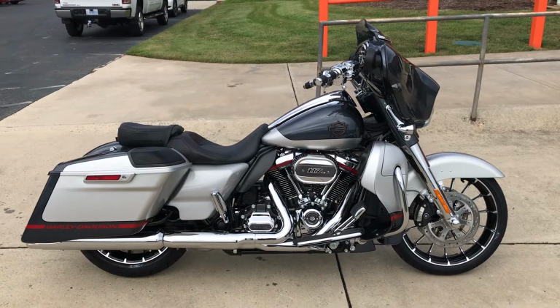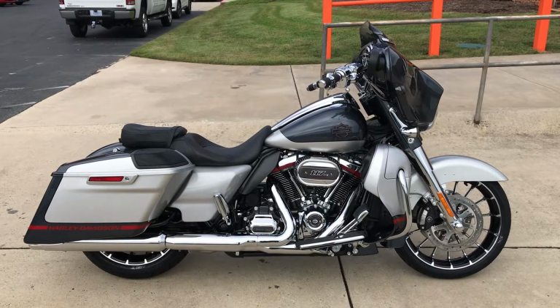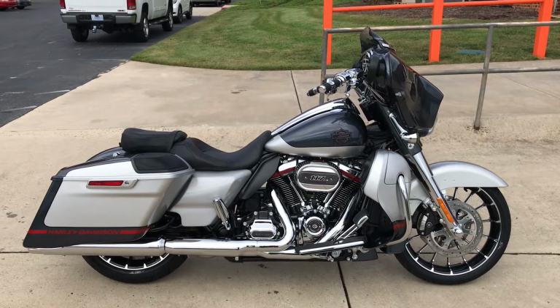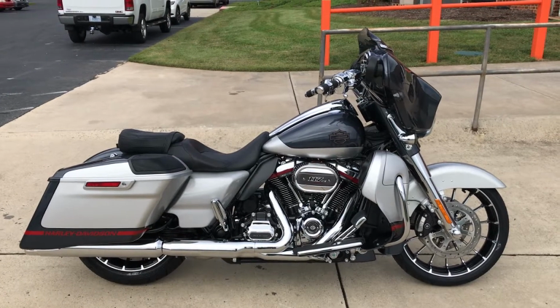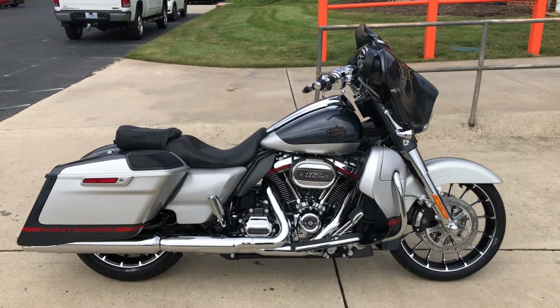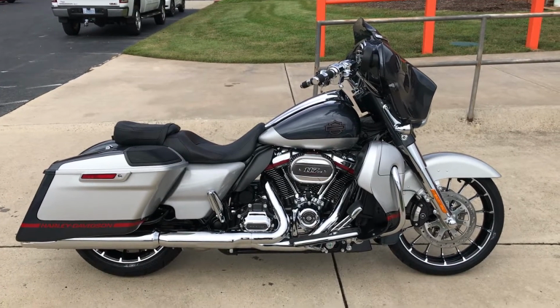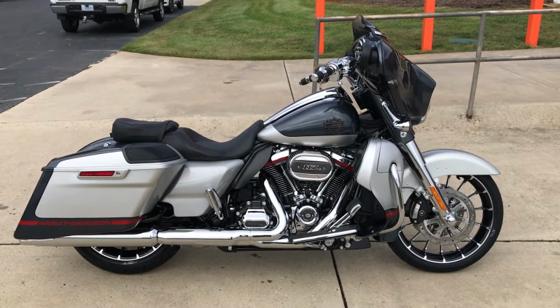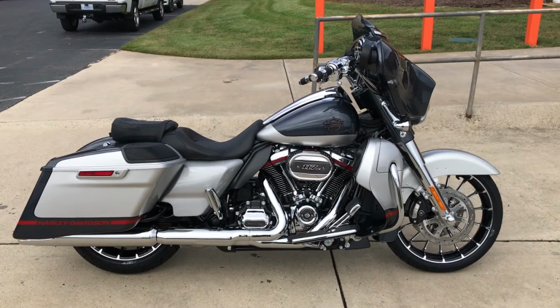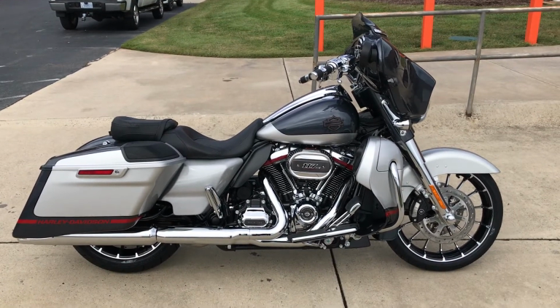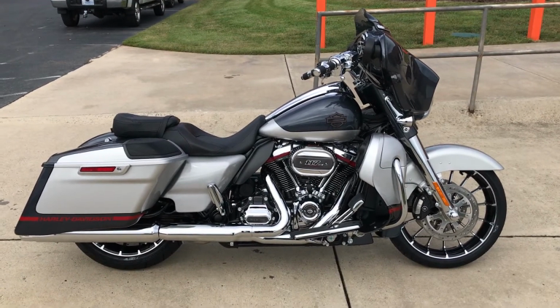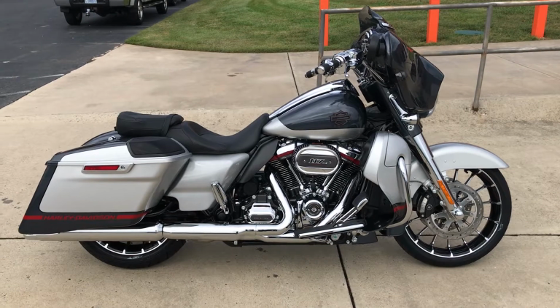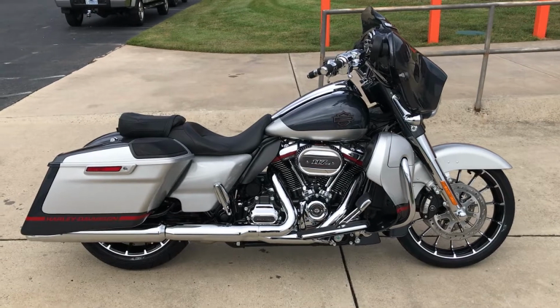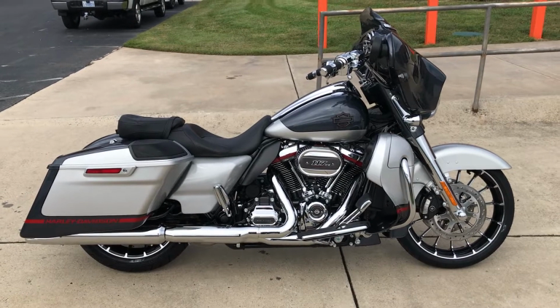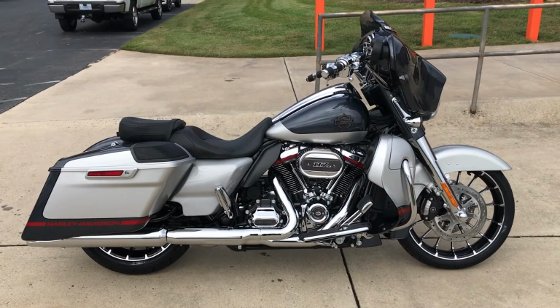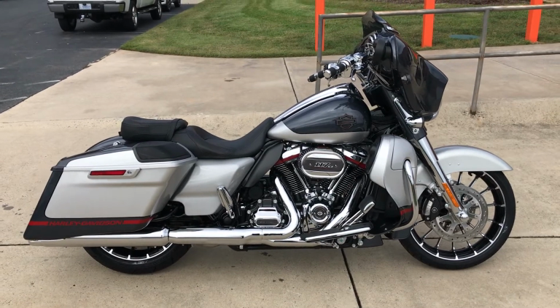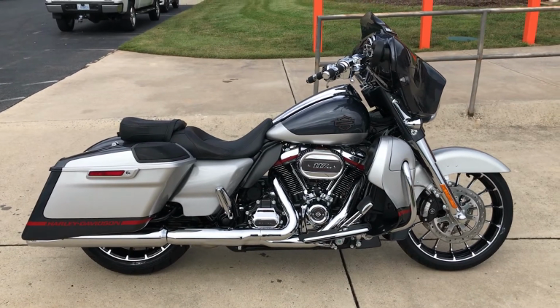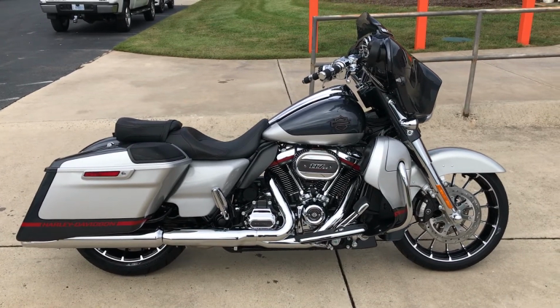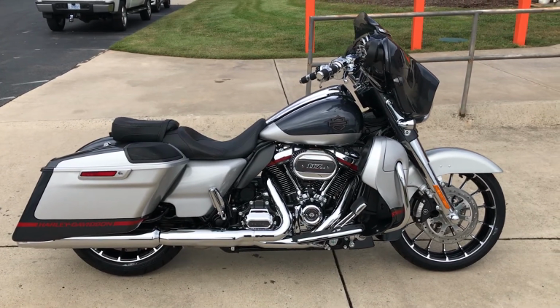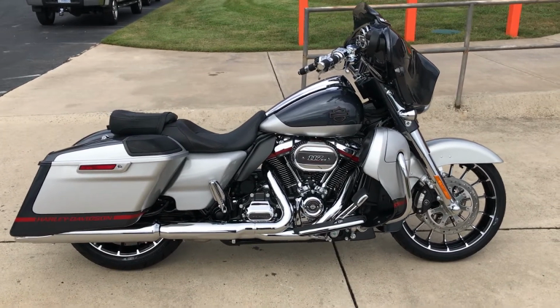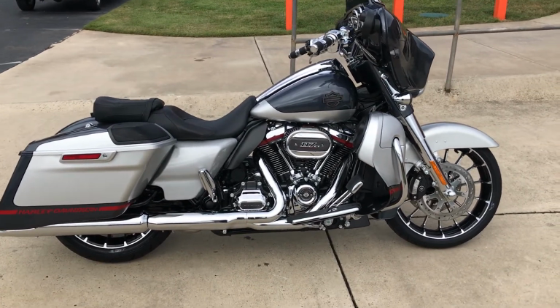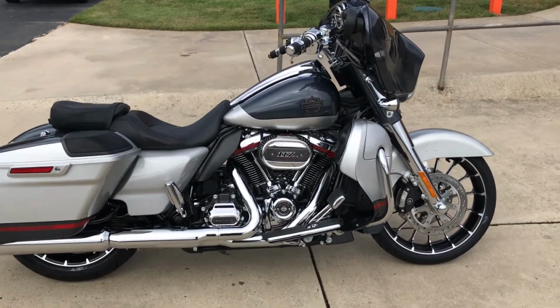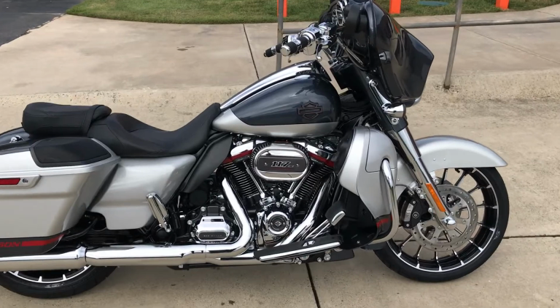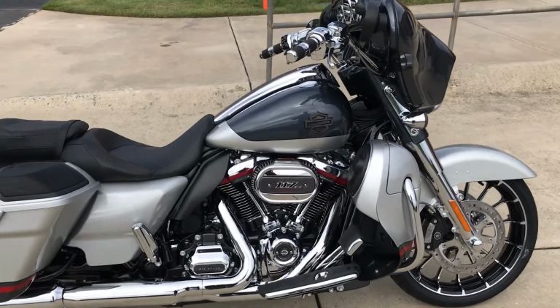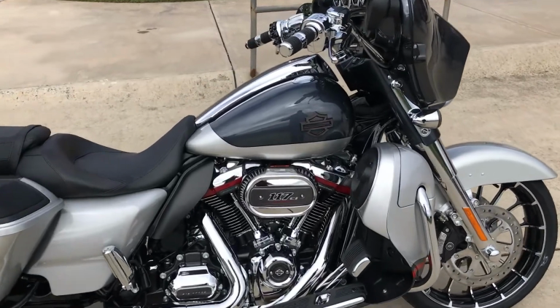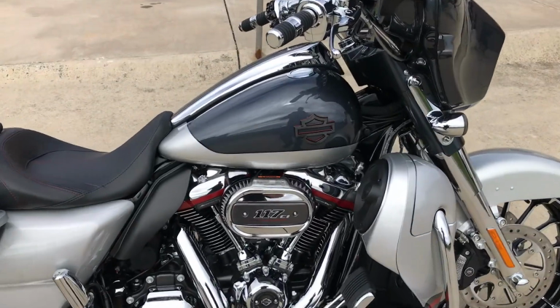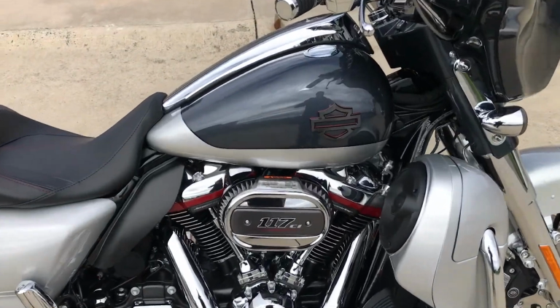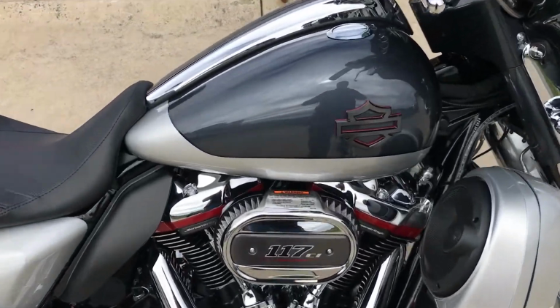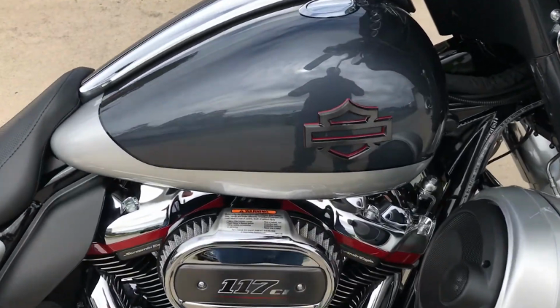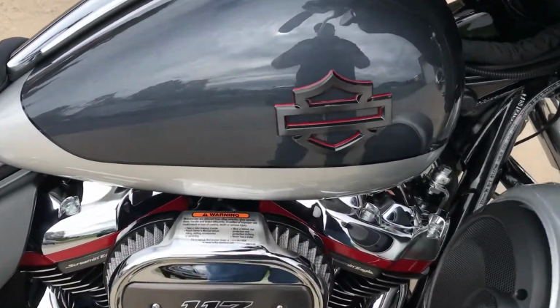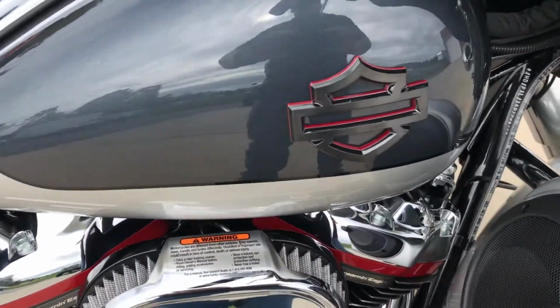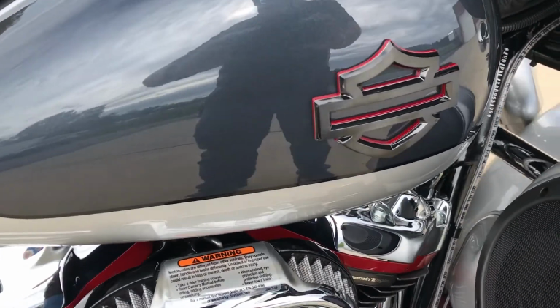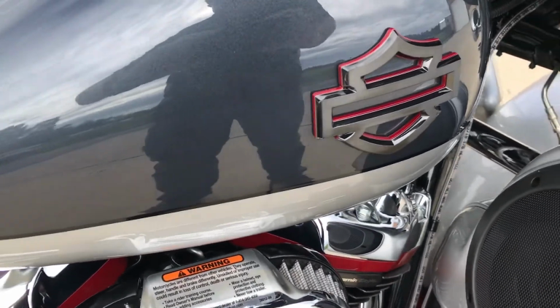Hey Harley fans, thanks for checking us out here at Cox's Harley-Davidson of Asheboro, located in the heart of North Carolina. We've got a brand new 2019 Harley-Davidson CVO Street Glide. Custom Vehicles Operations — it's top of the line in everything.